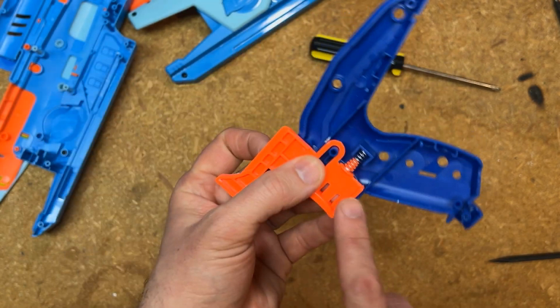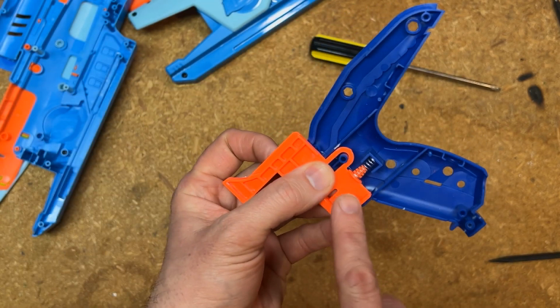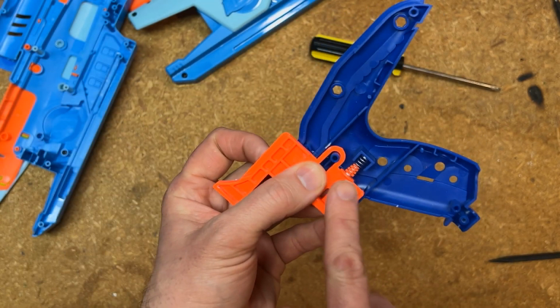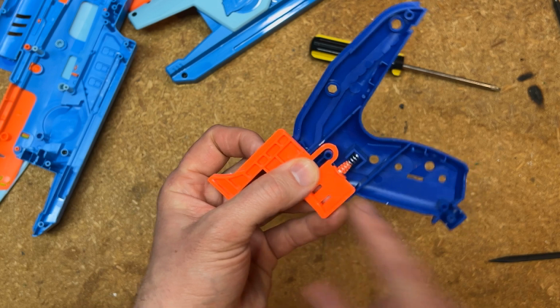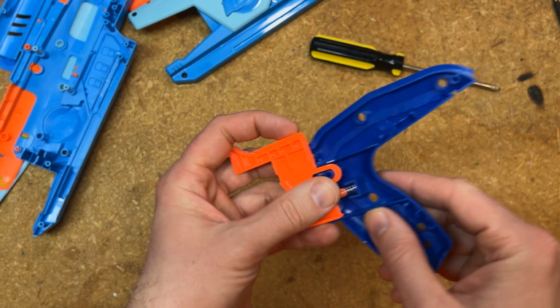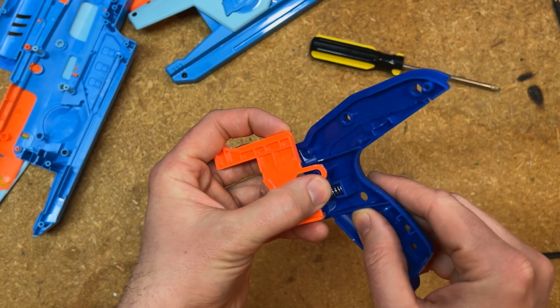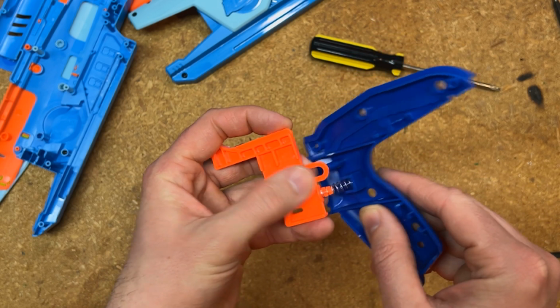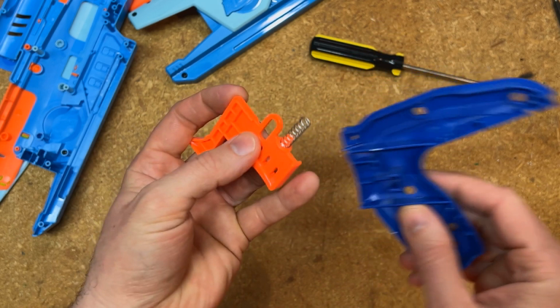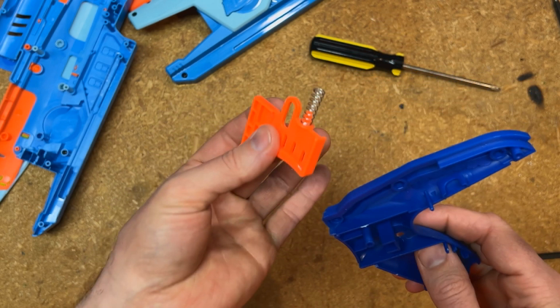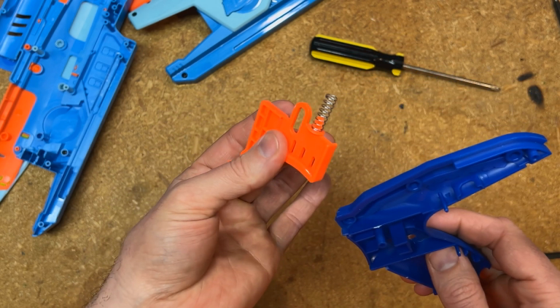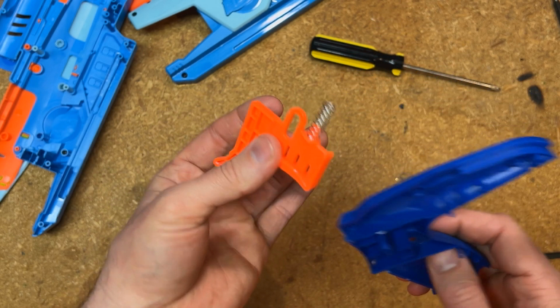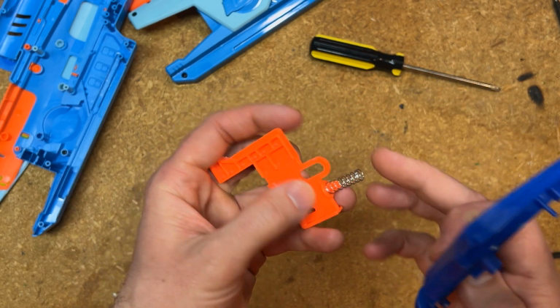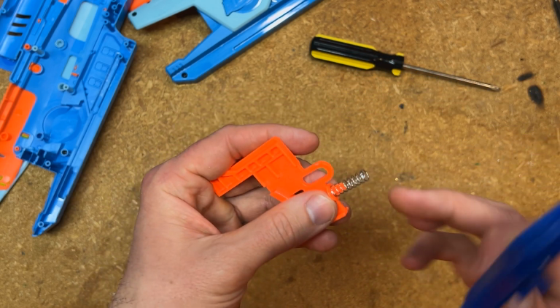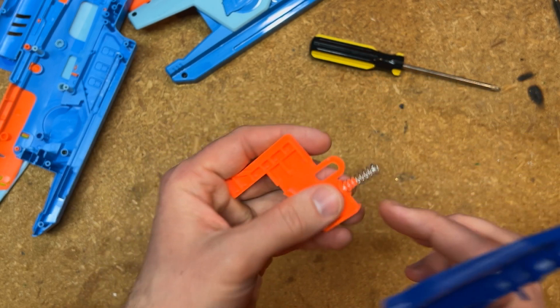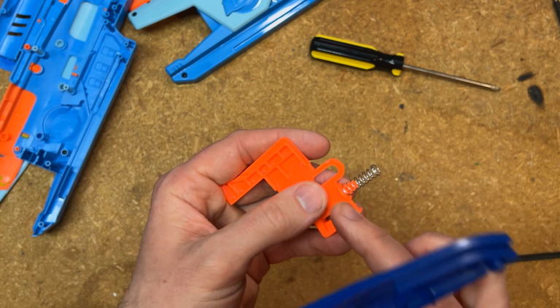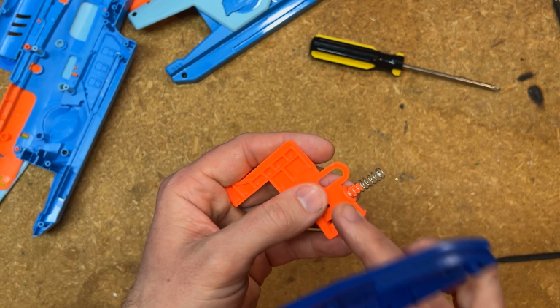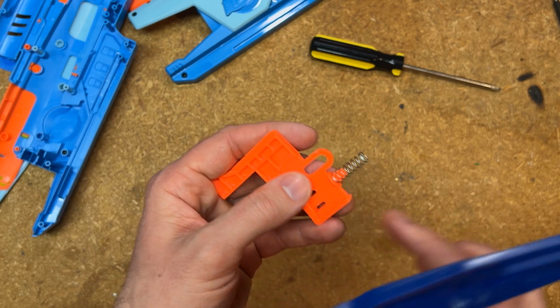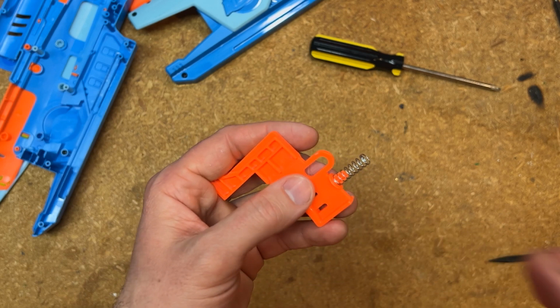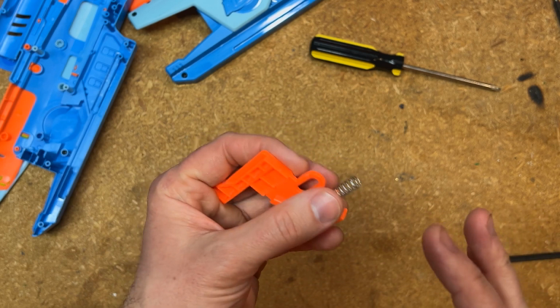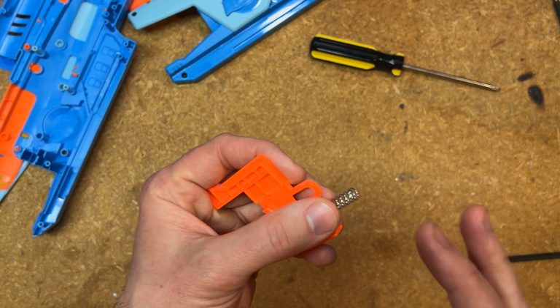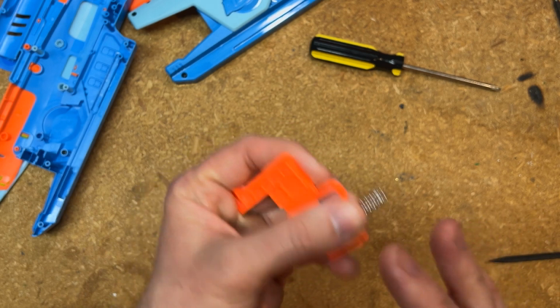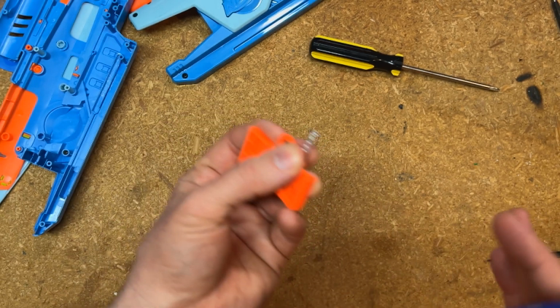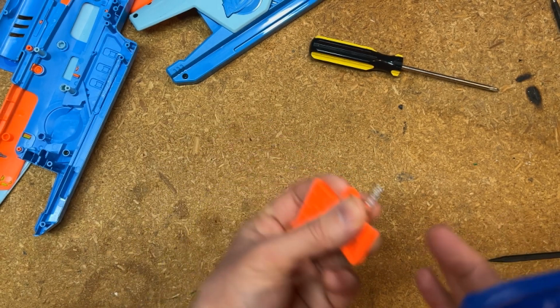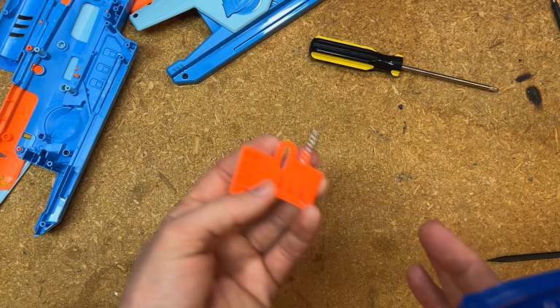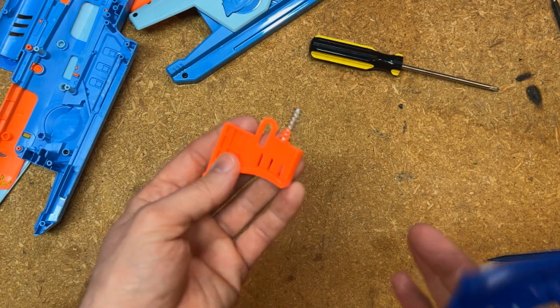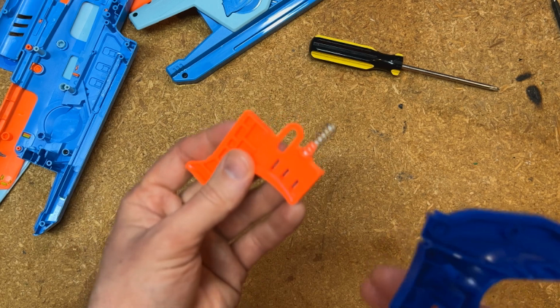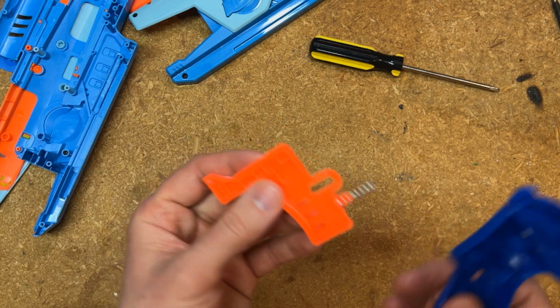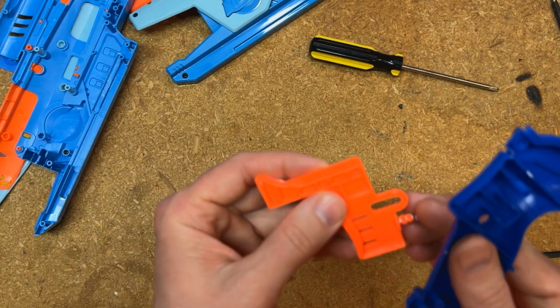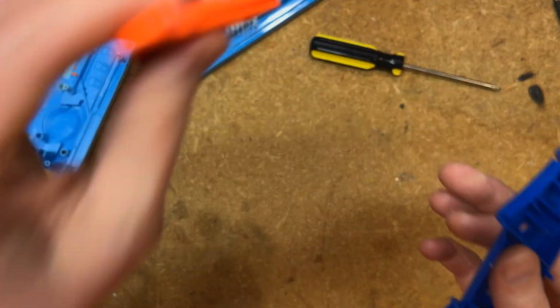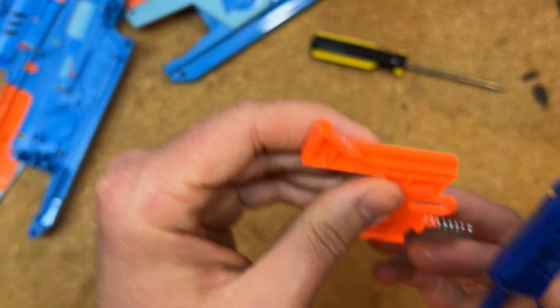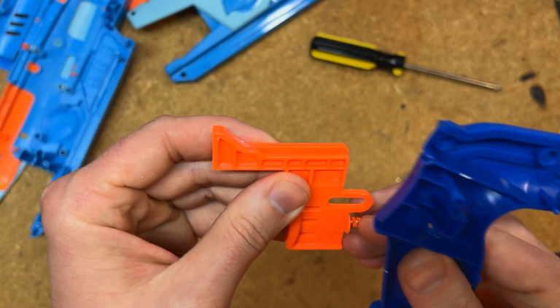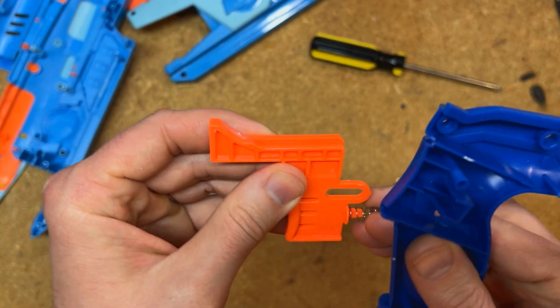On my unit, this spring is pretty well attached to the trigger, so when I pull it out it doesn't go flying, which is very nice. But I would still be careful when pulling the trigger out just in case the spring isn't attached quite as well as mine is.